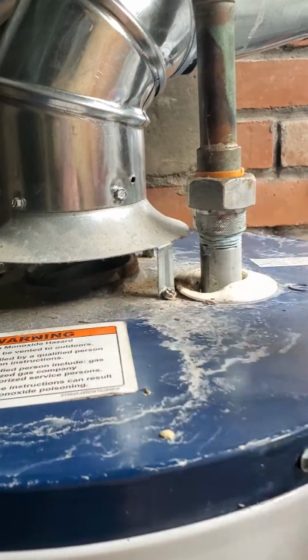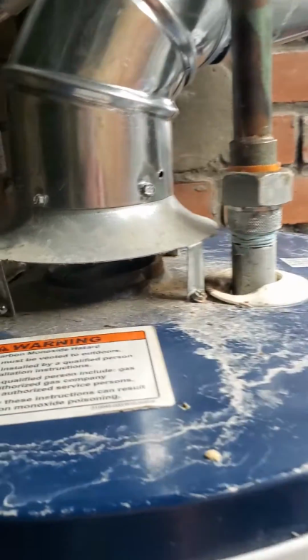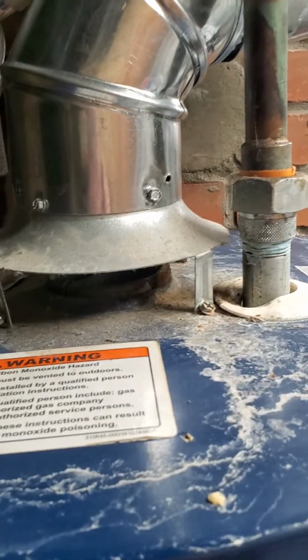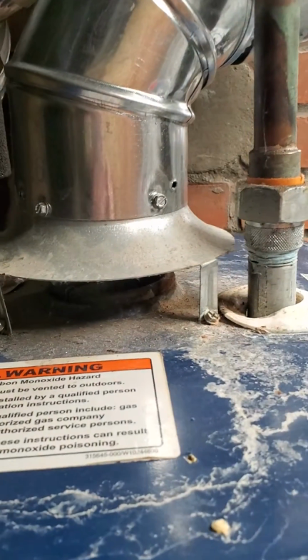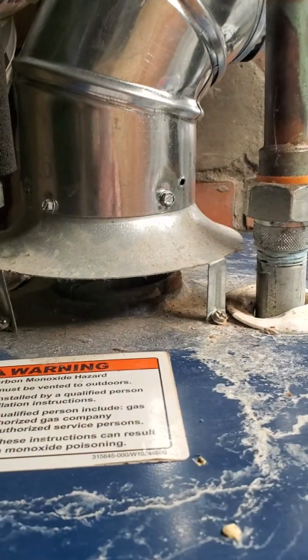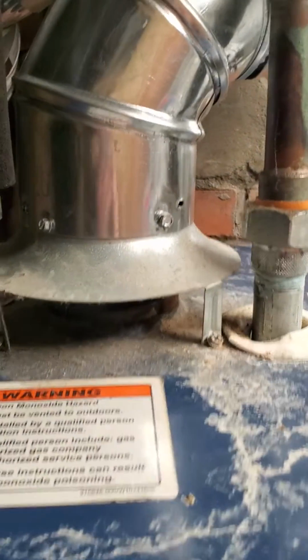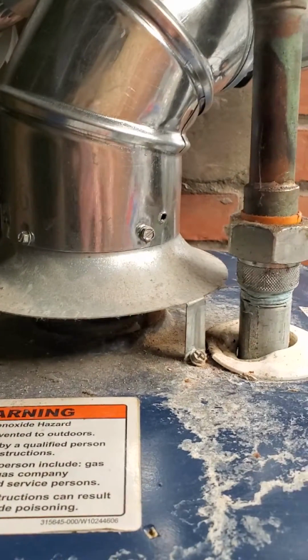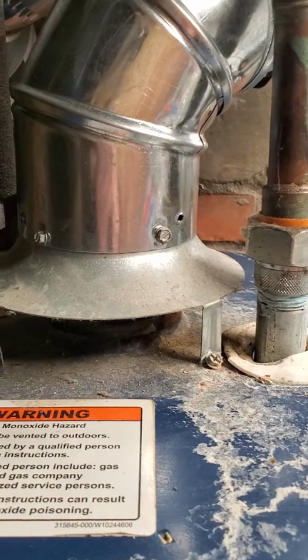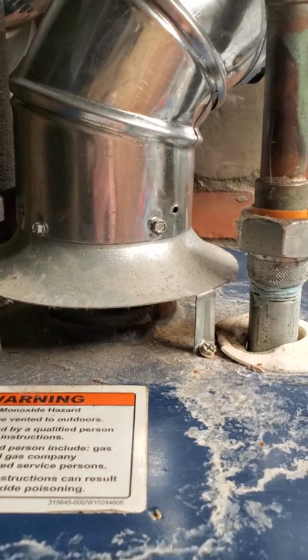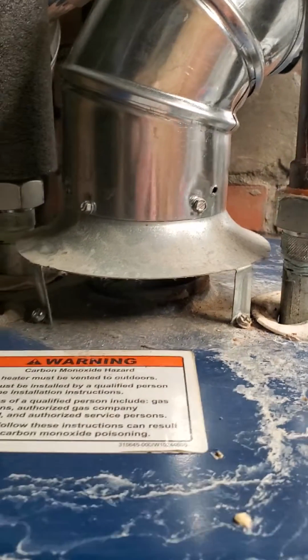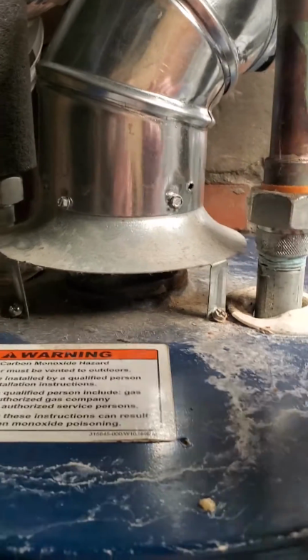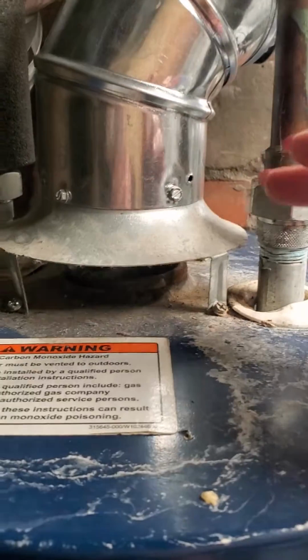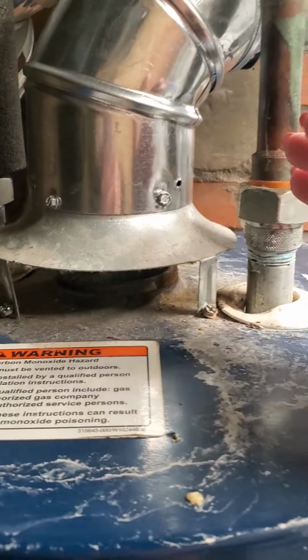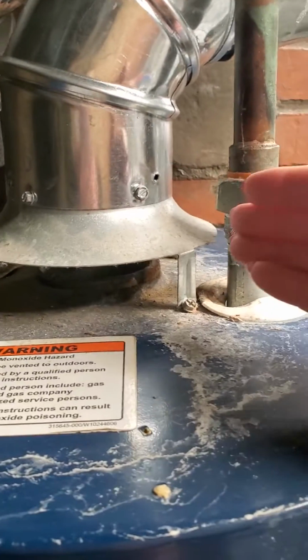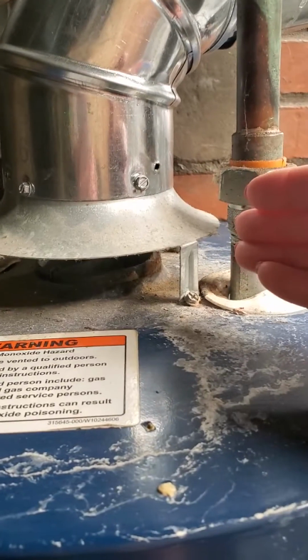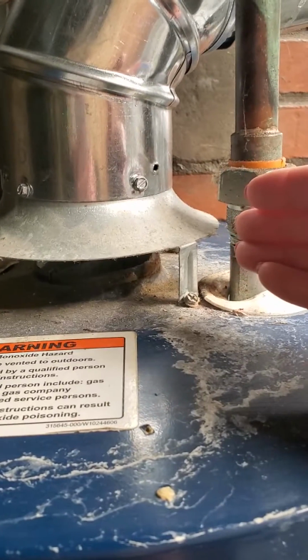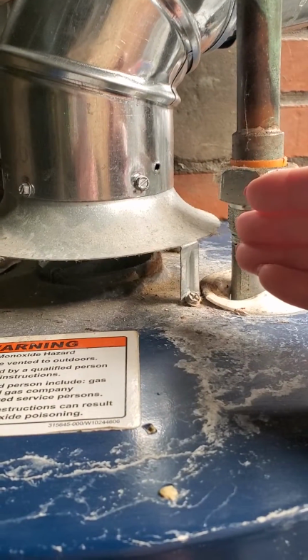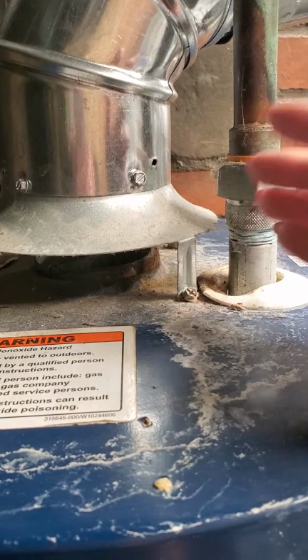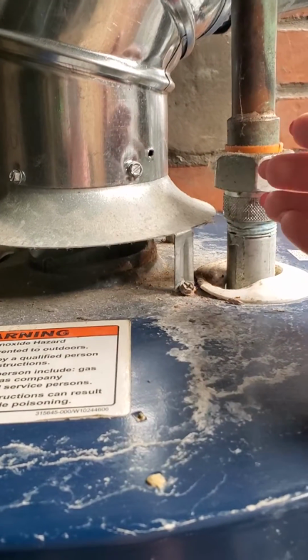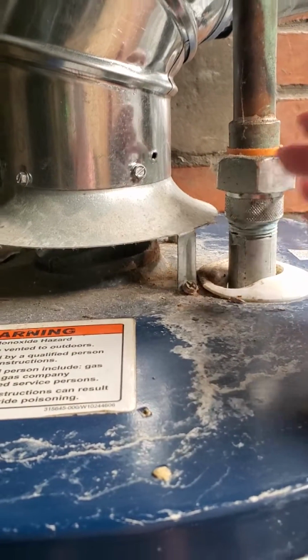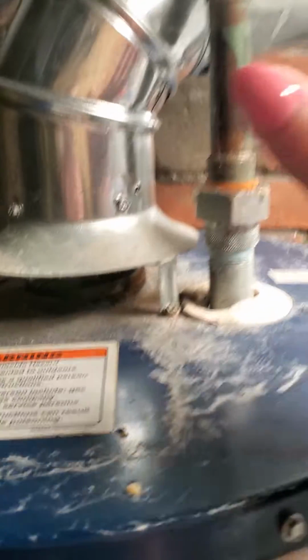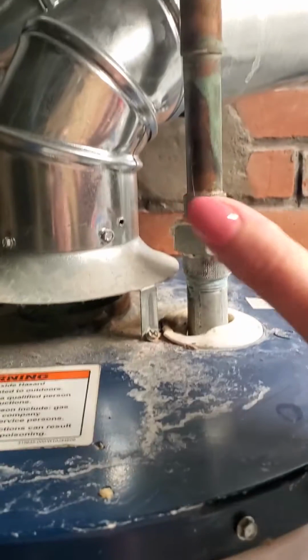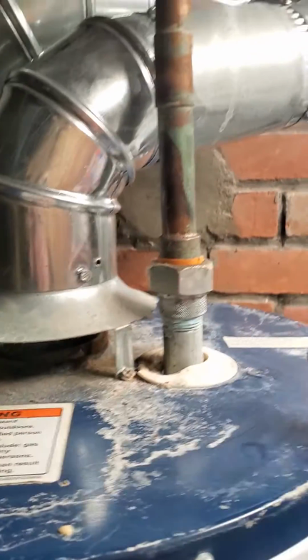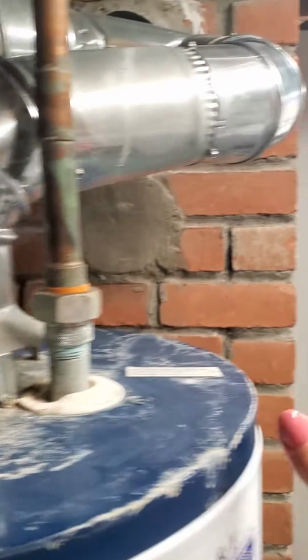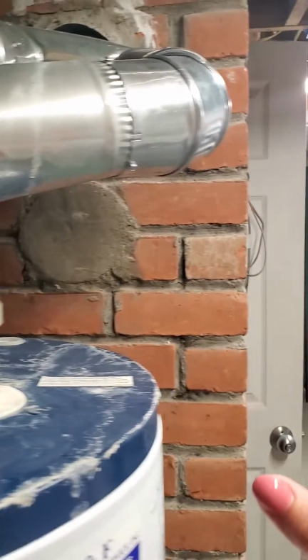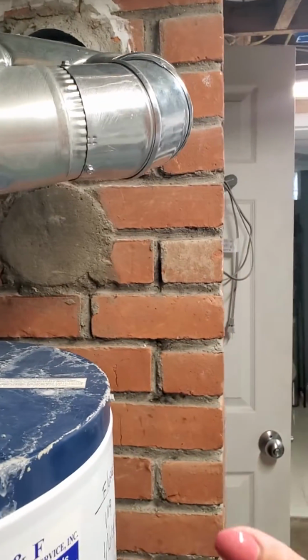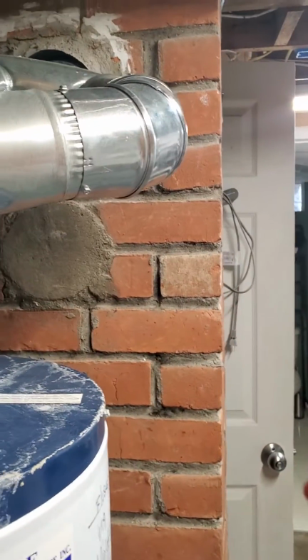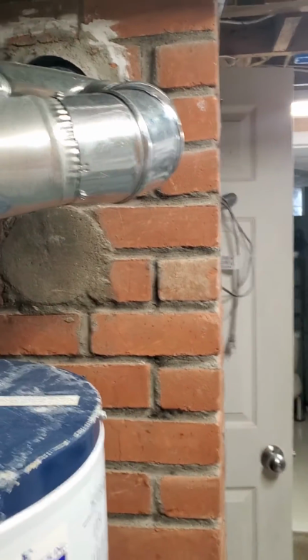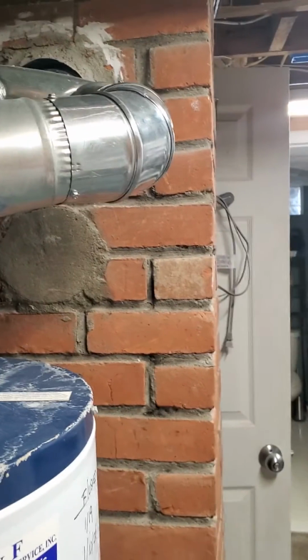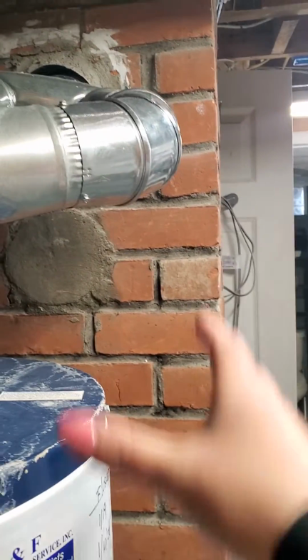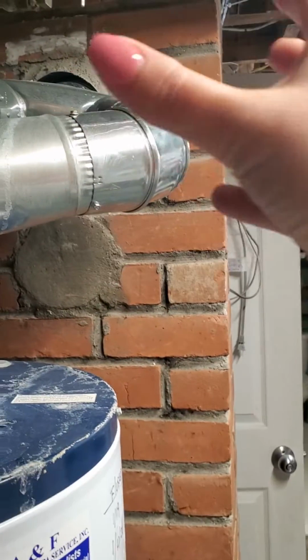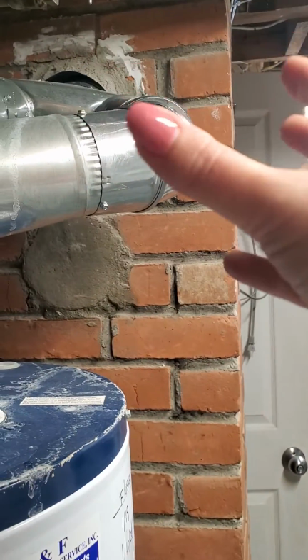Most often this happens because it's cold in Michigan. This condition is probably most severe in the wintertime when that chimney — as you can see it goes in — is just a big cold column.